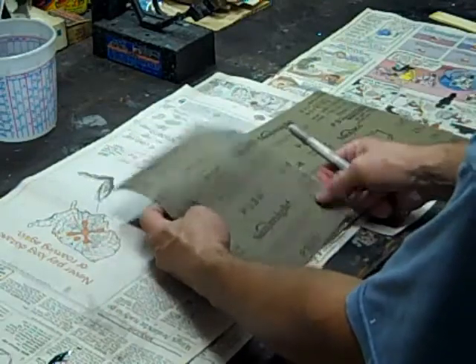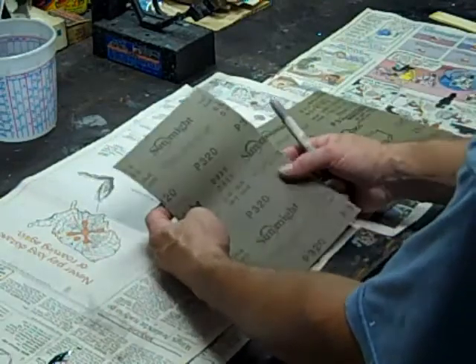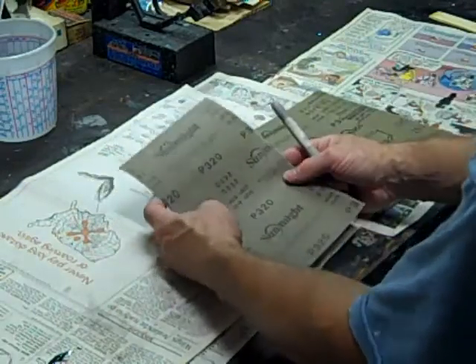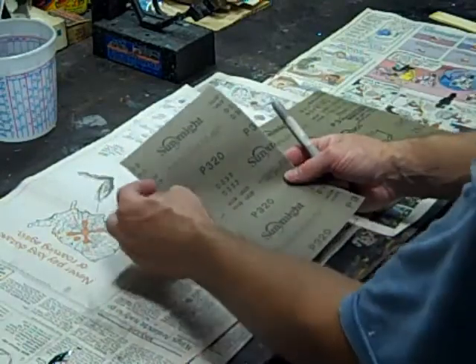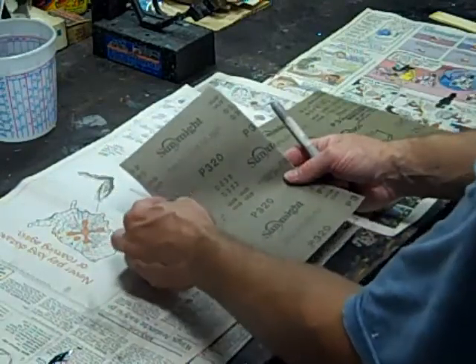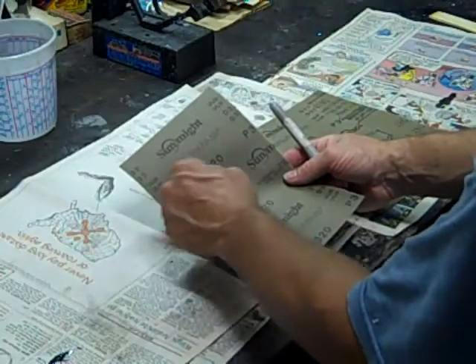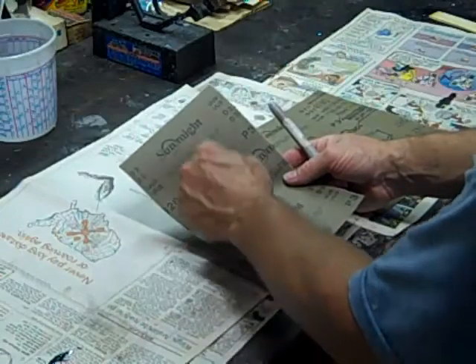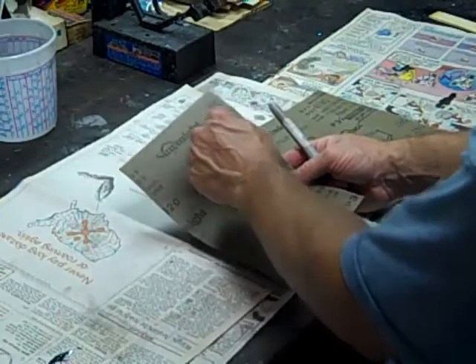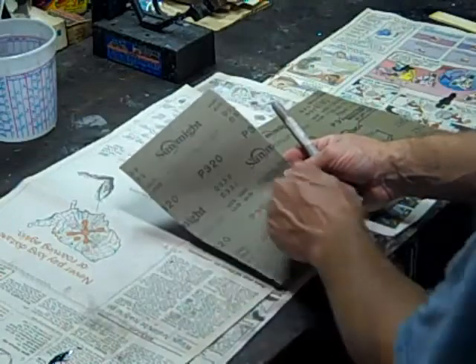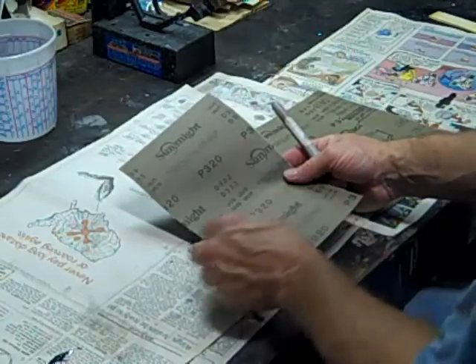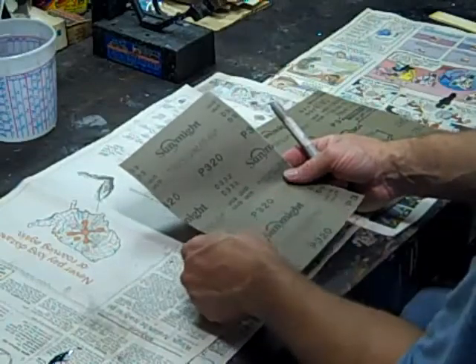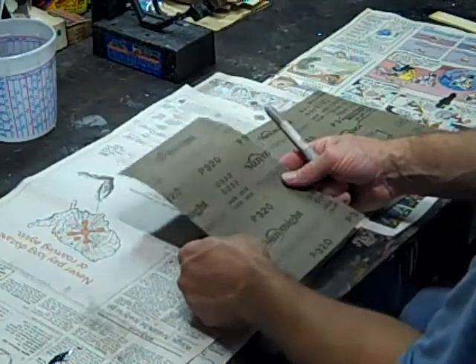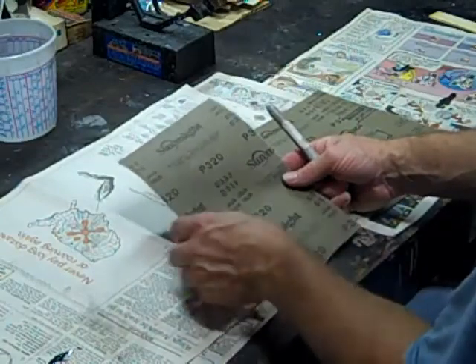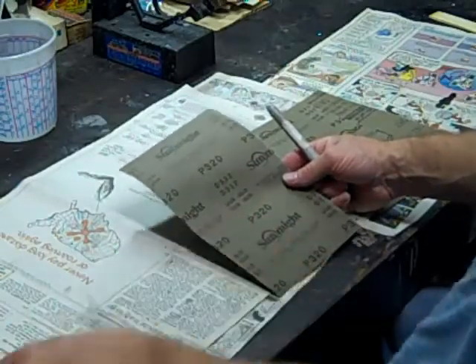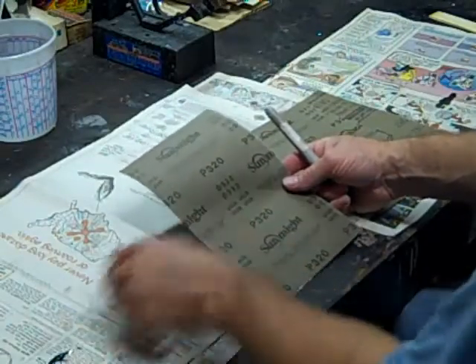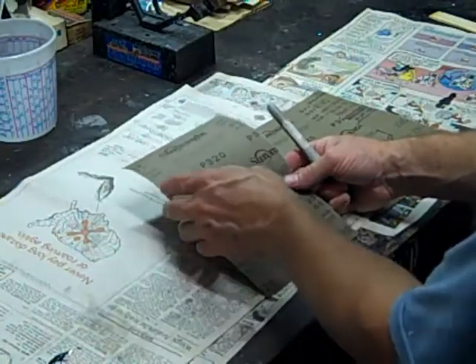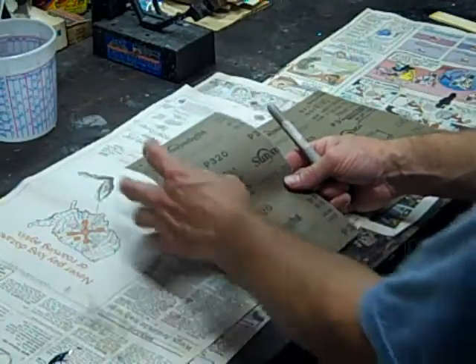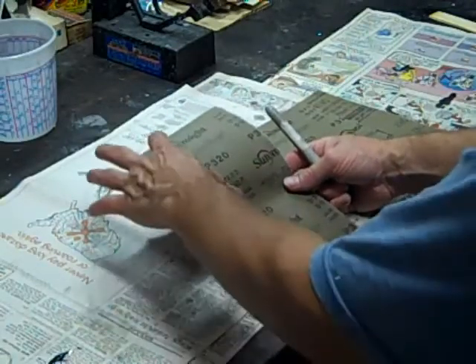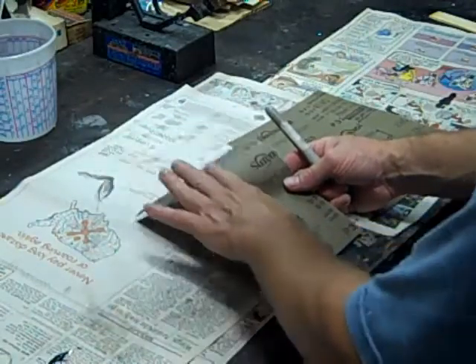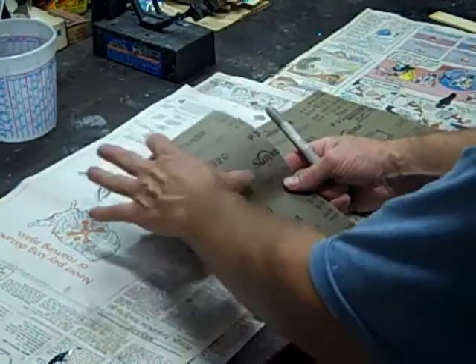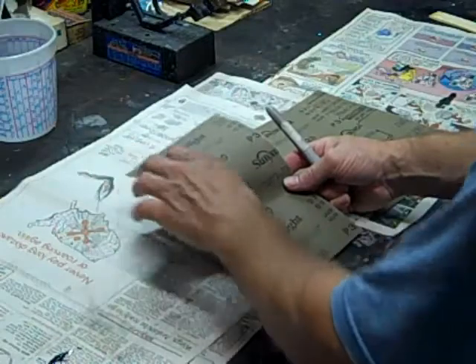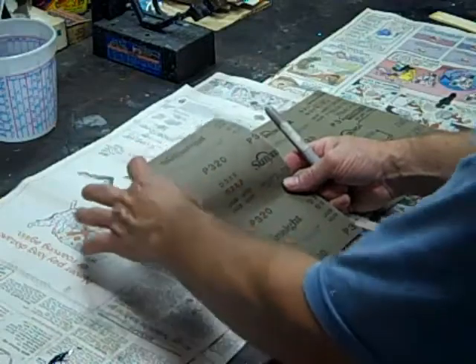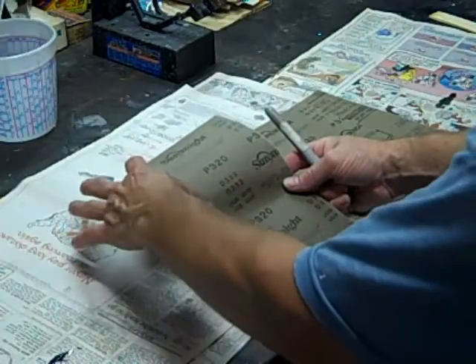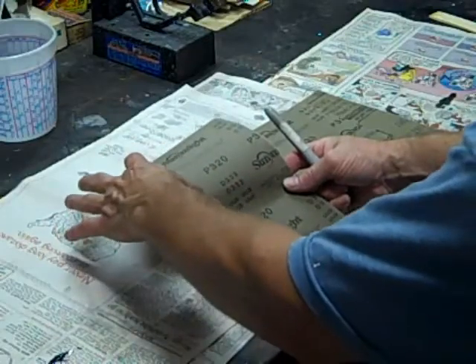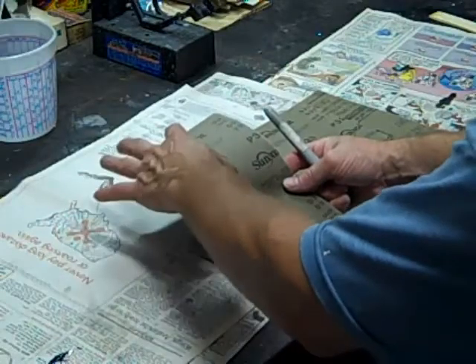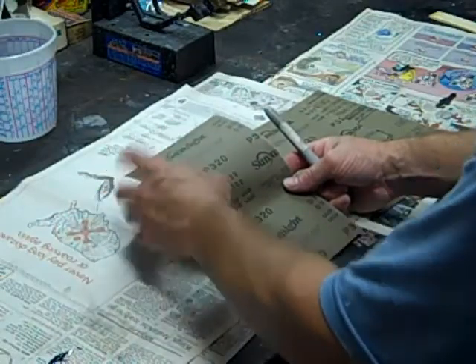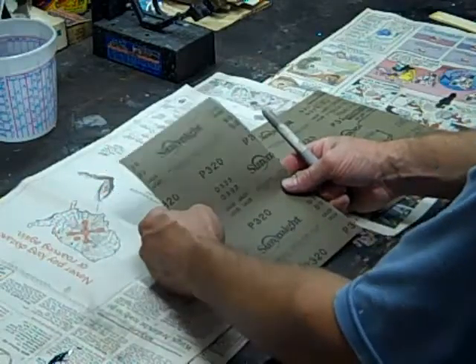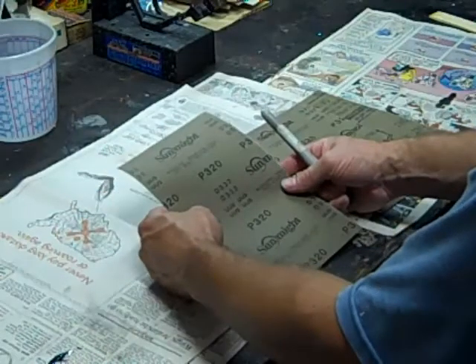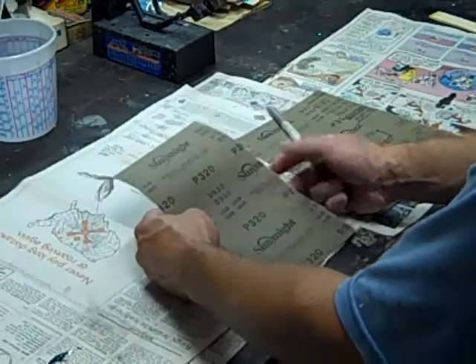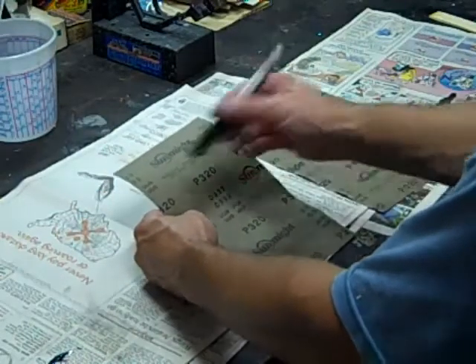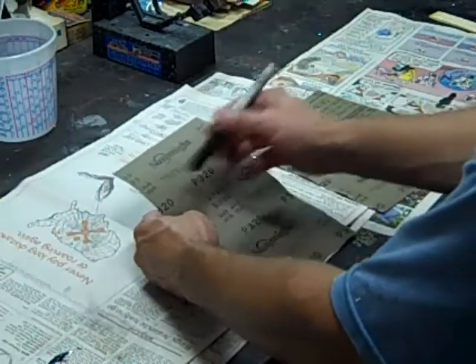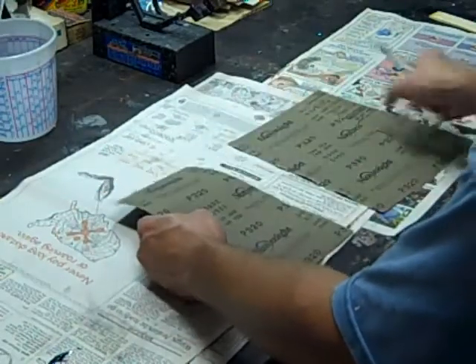Sunmite actually has printed the grit of the paper almost everywhere, so if you break this up into halves or quarters, you'll still see the 320 grit marking.